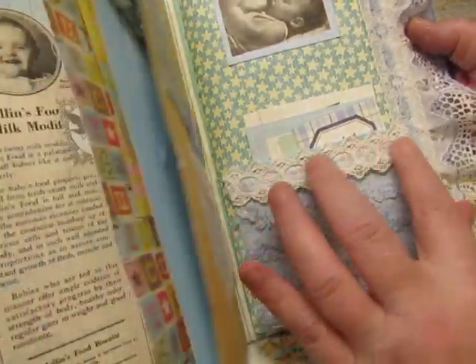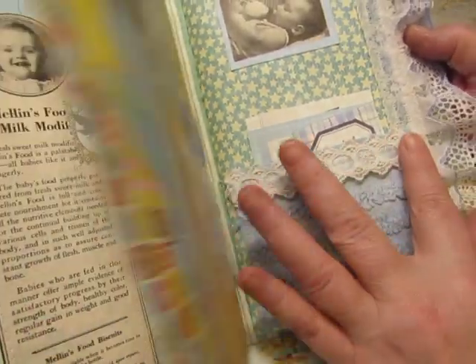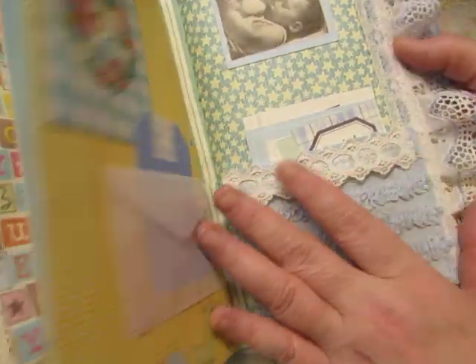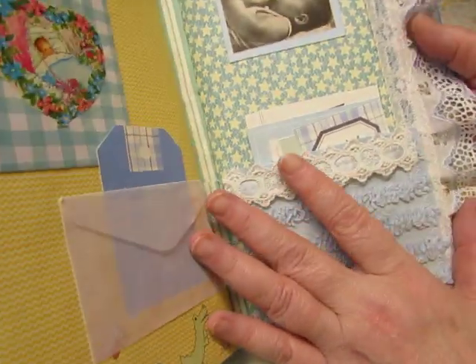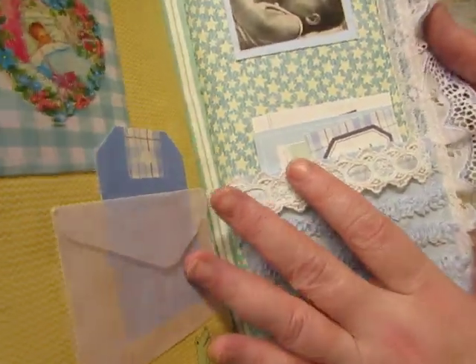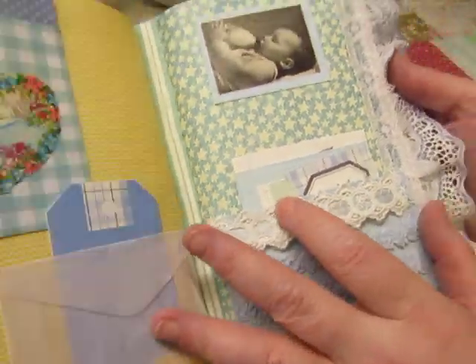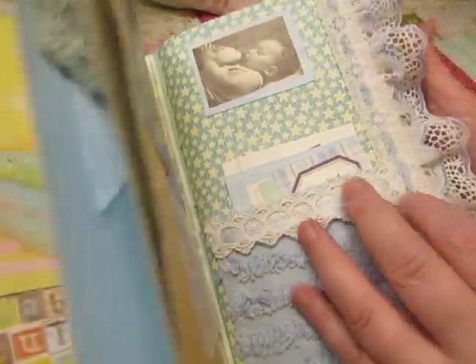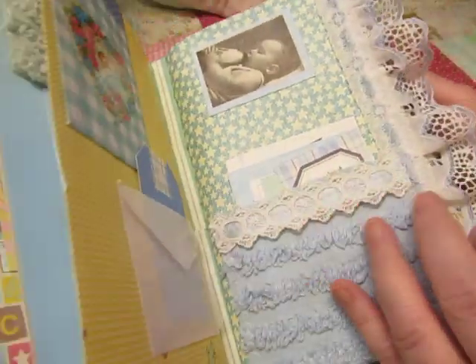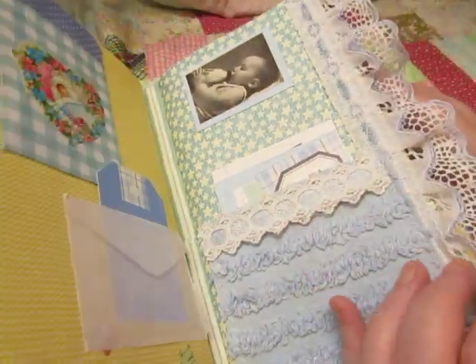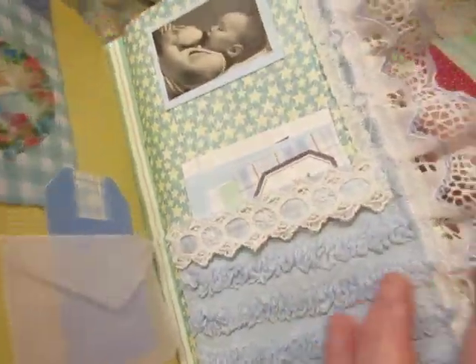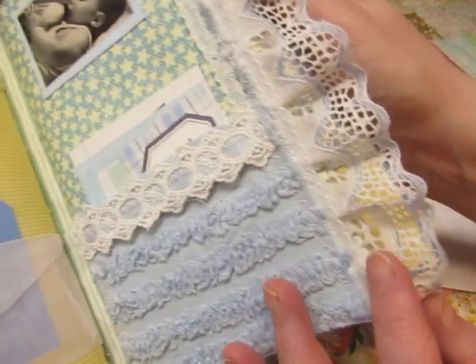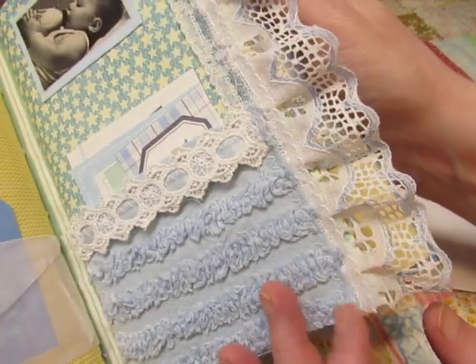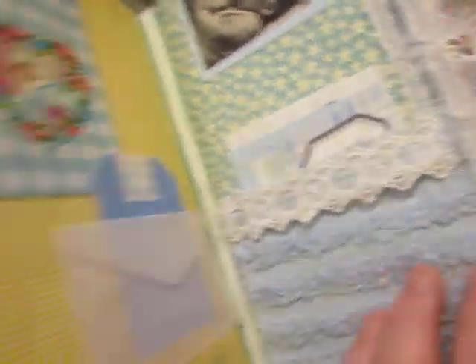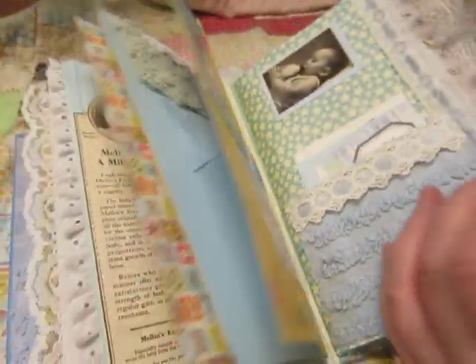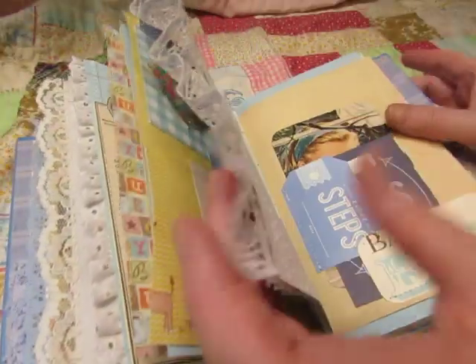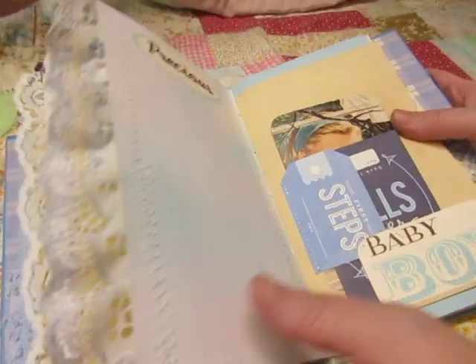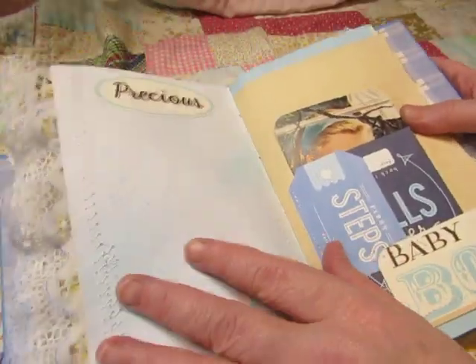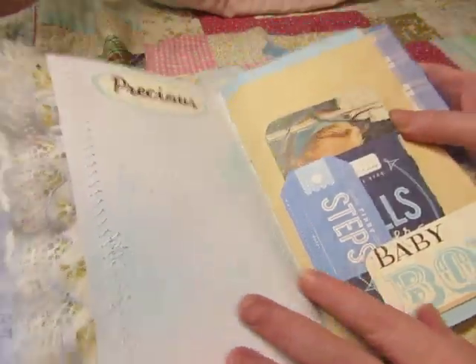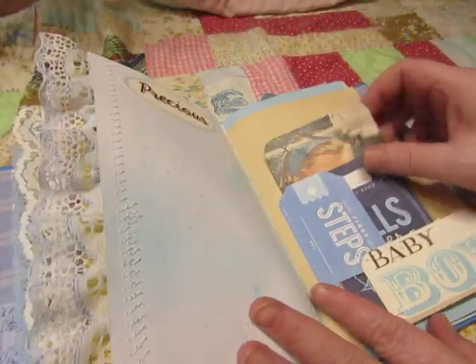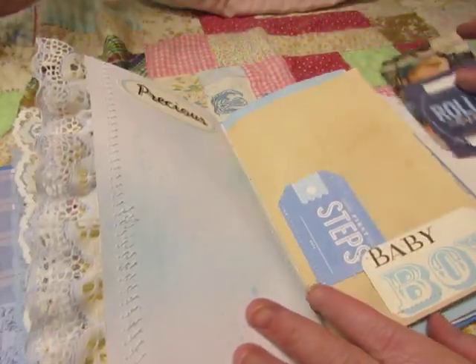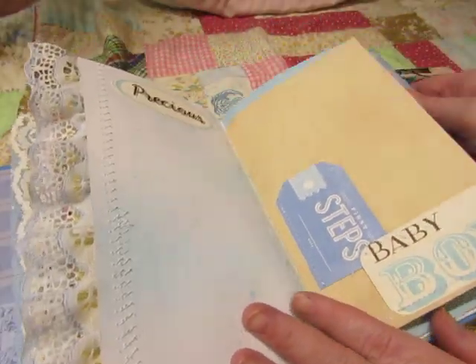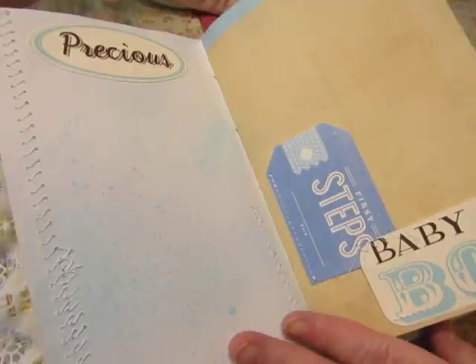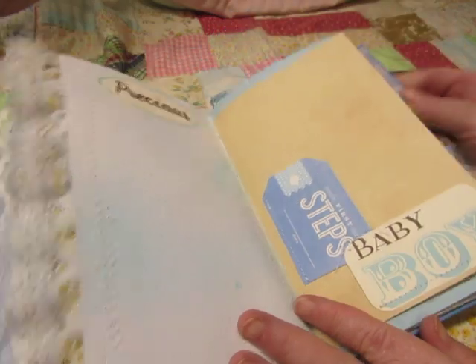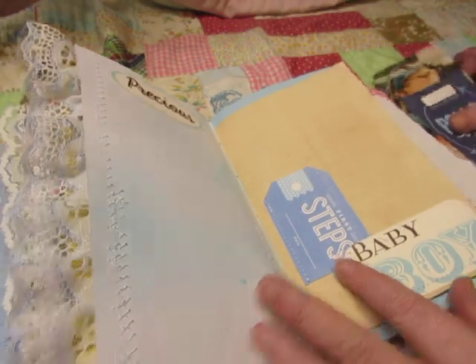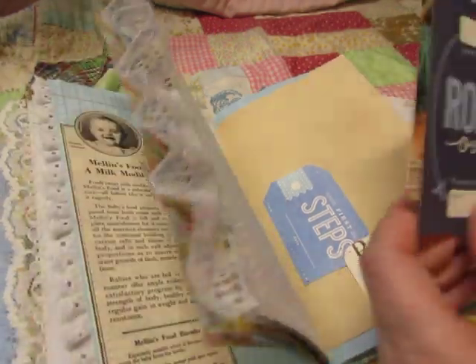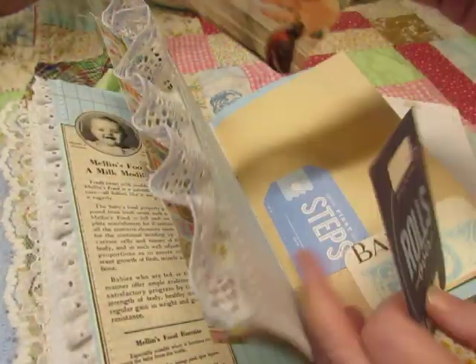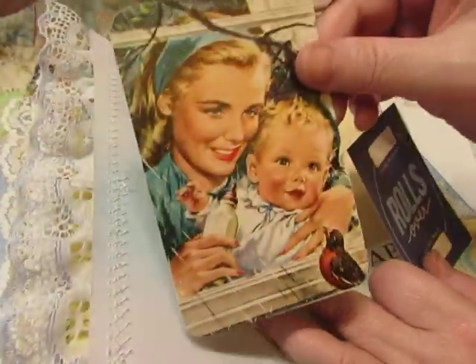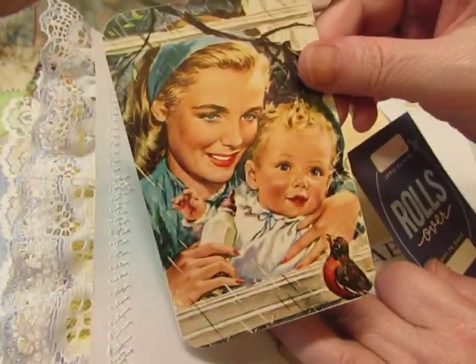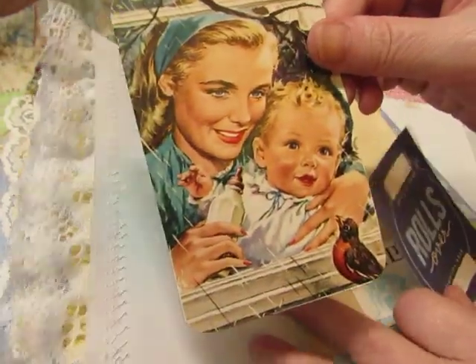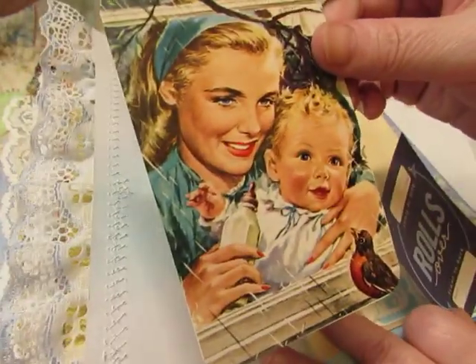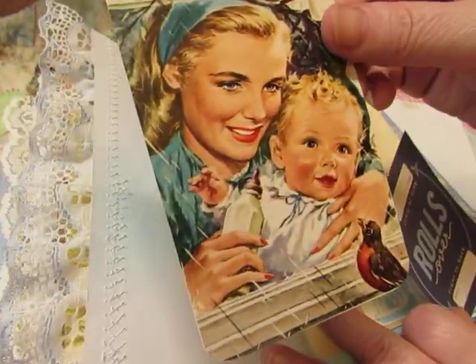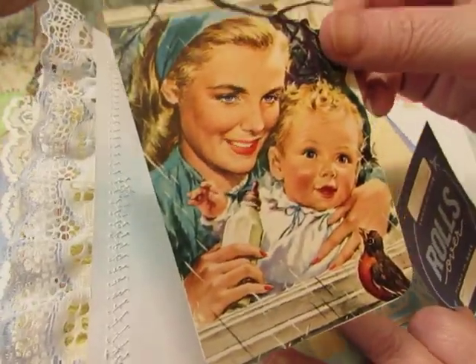Some vintage trim here. And the blue and white beautiful lace from Hobby Lobby. There's a tuck spot there. This is an image from a vintage magazine — it's just beautiful.